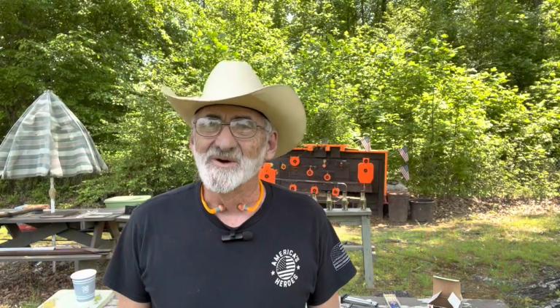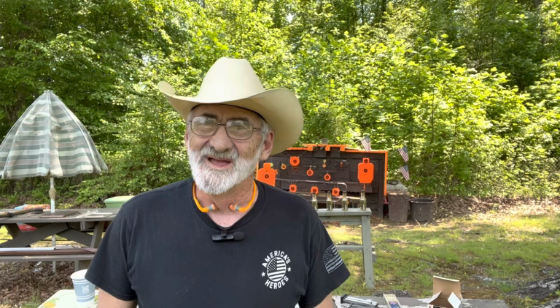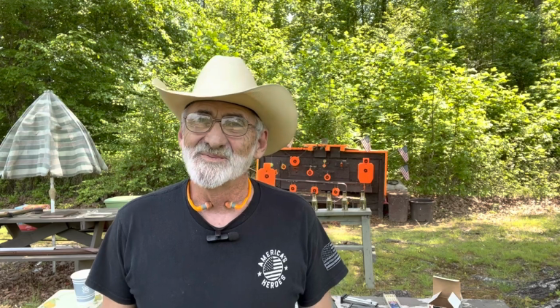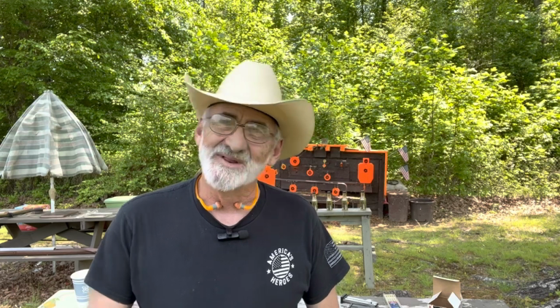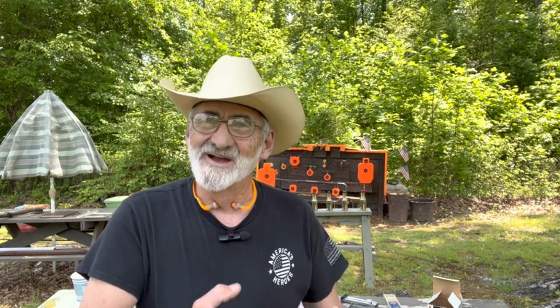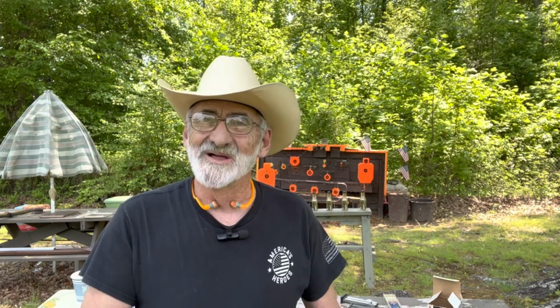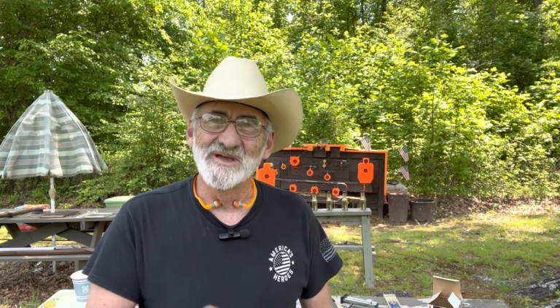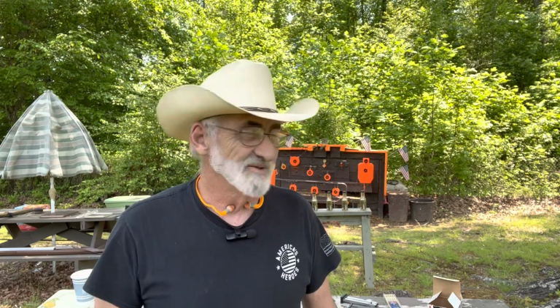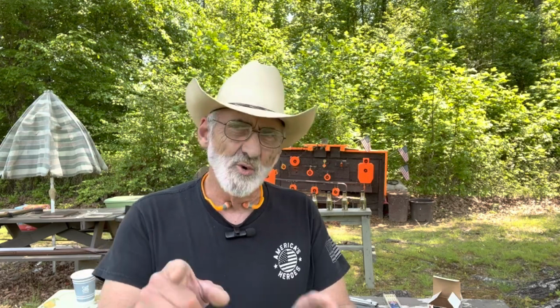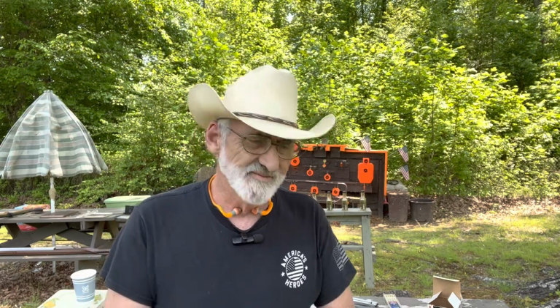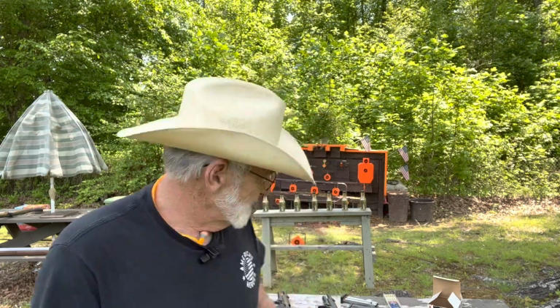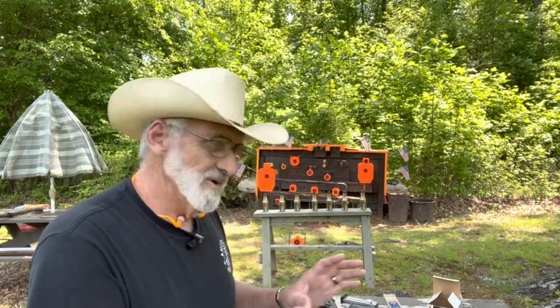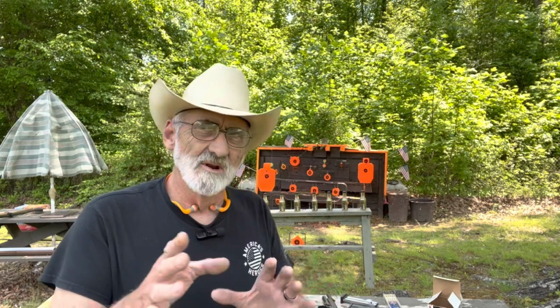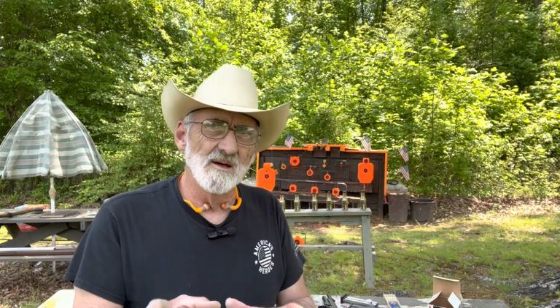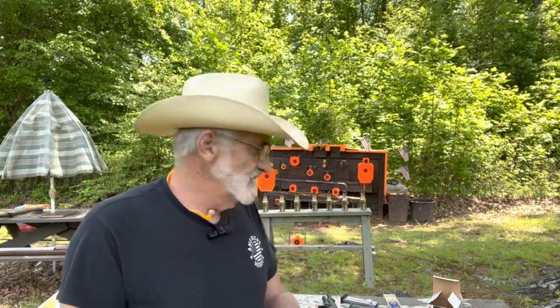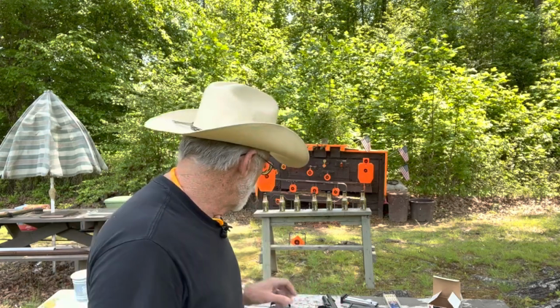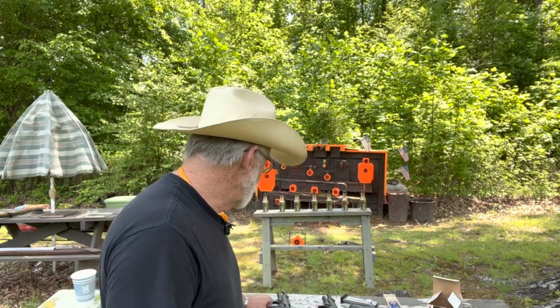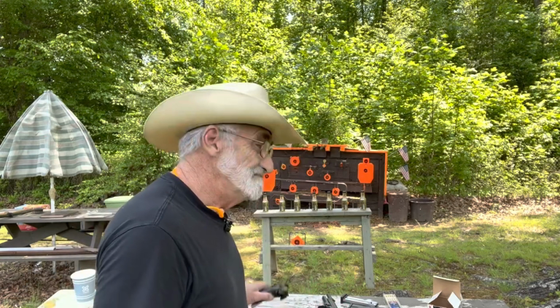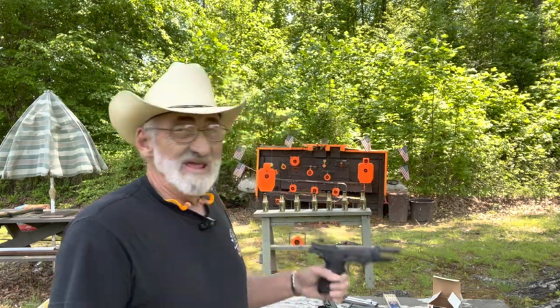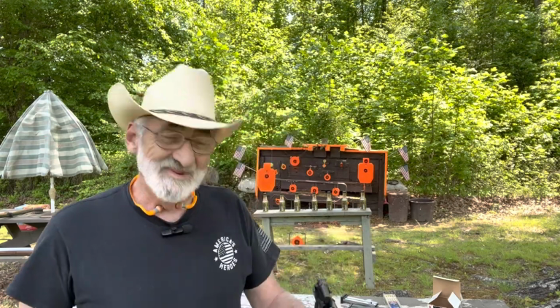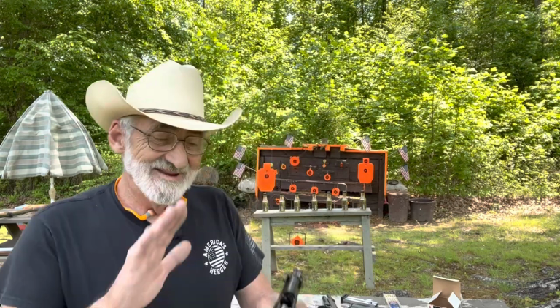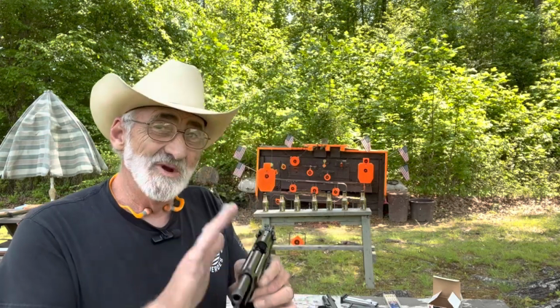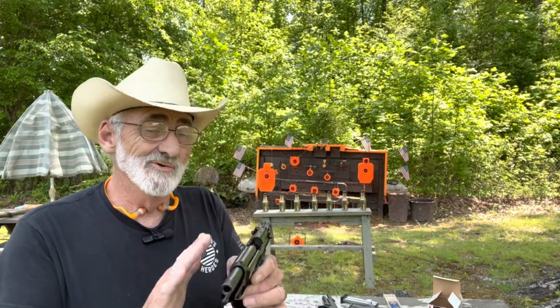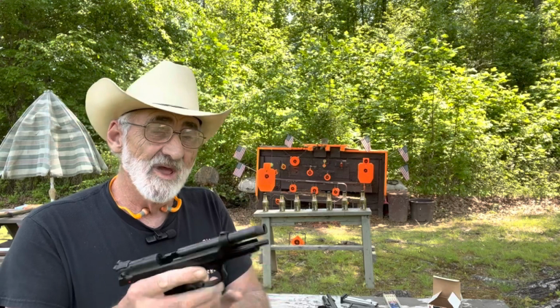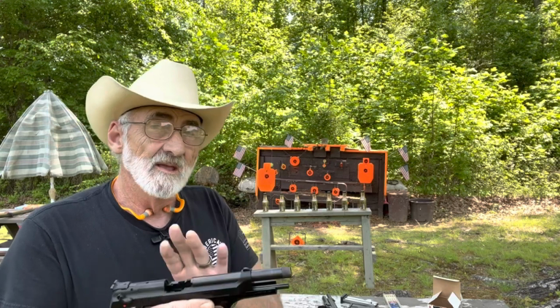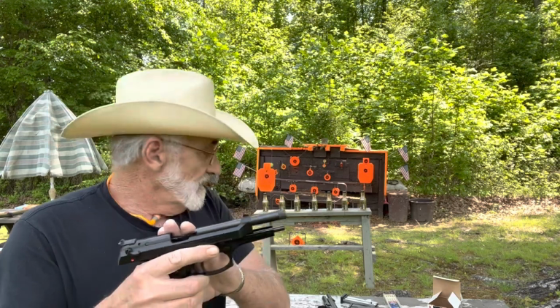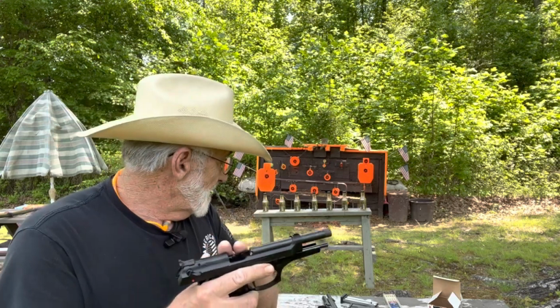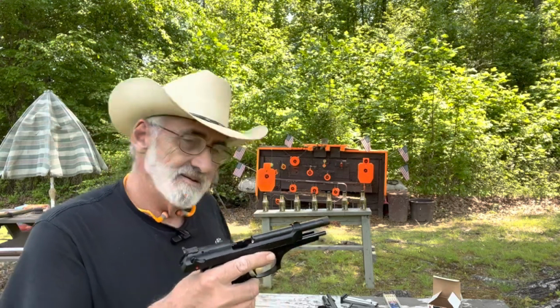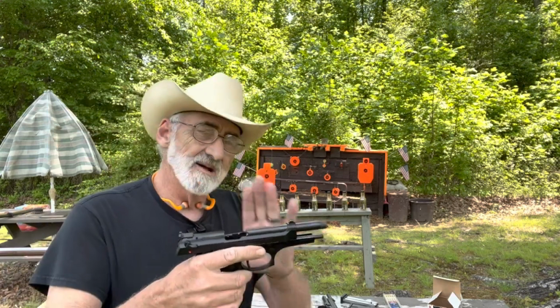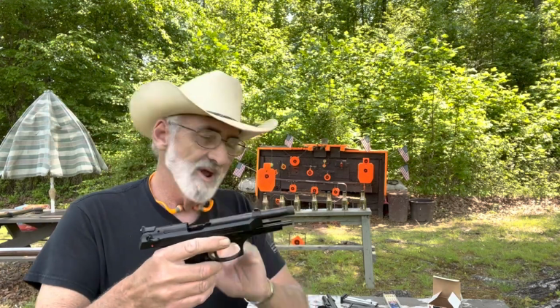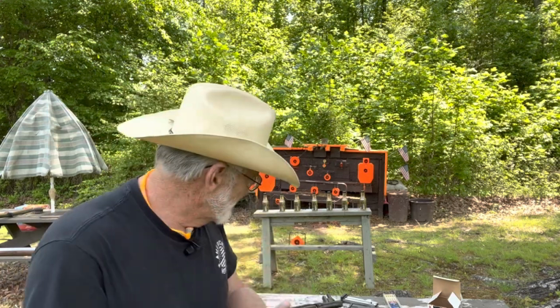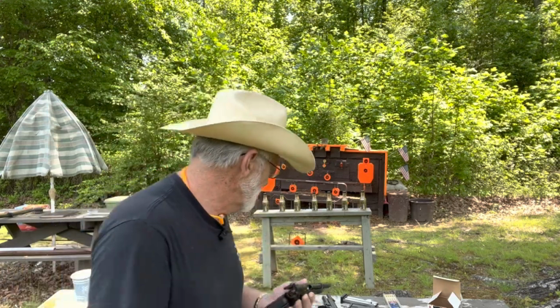Welcome and thanks for watching. I'm out here at my little mini range today and we're going to have some fun. We're going to be doing a little update on a M9 22 Beretta — a great little pistol.